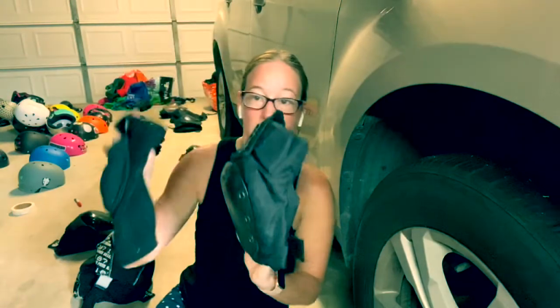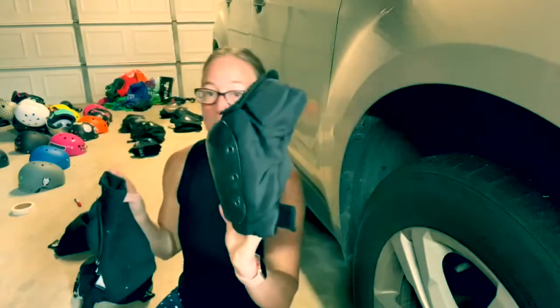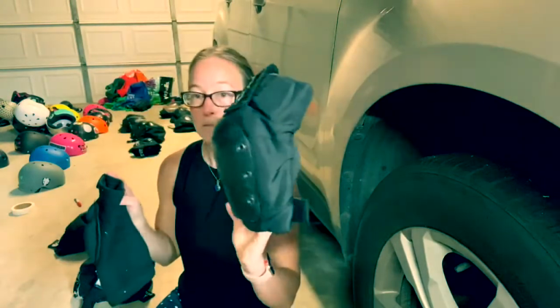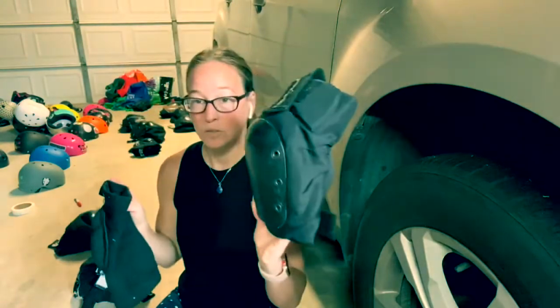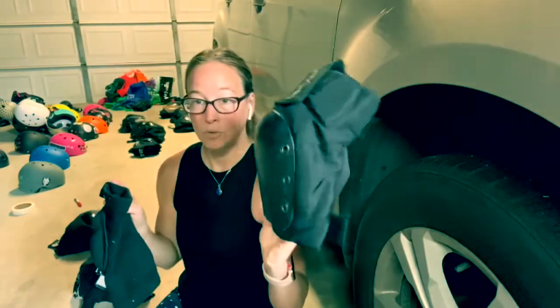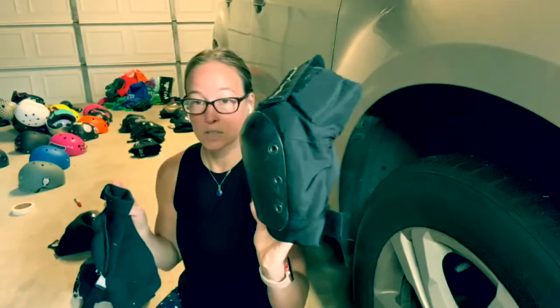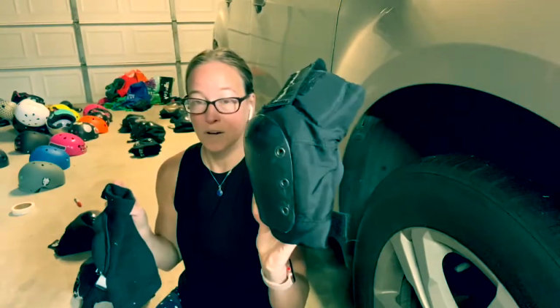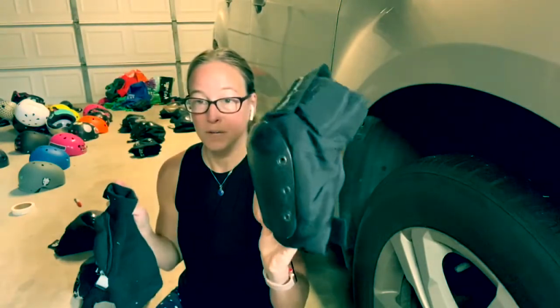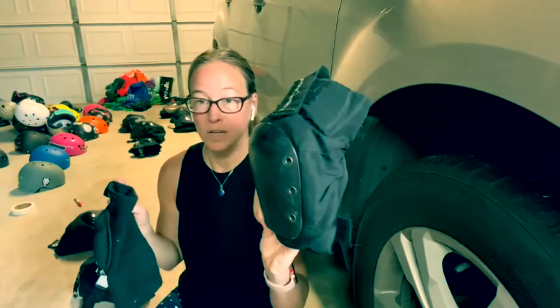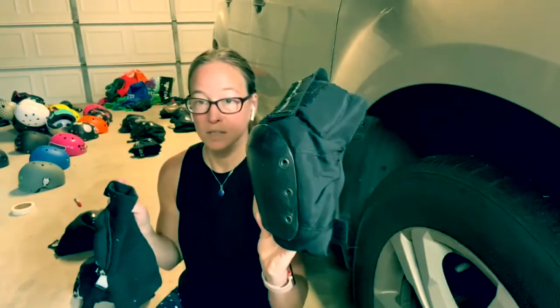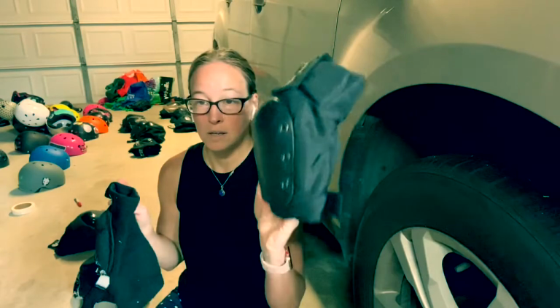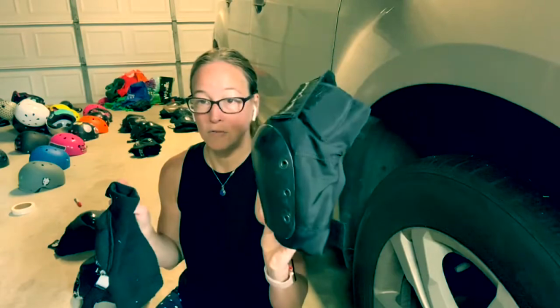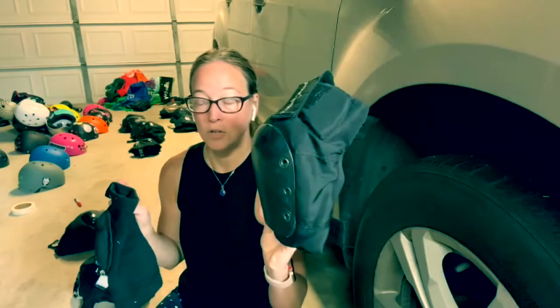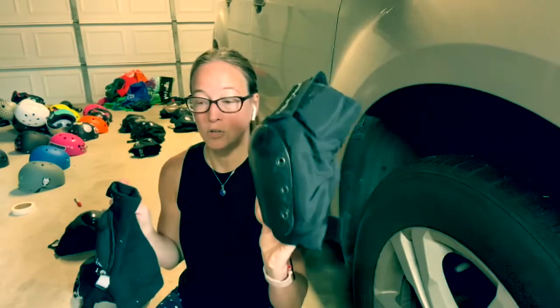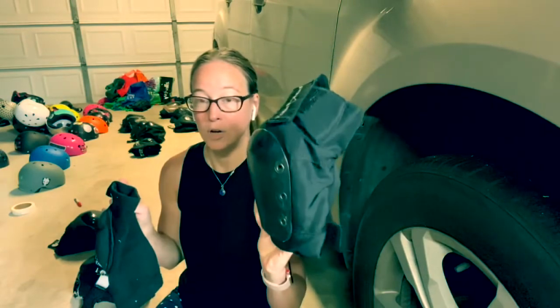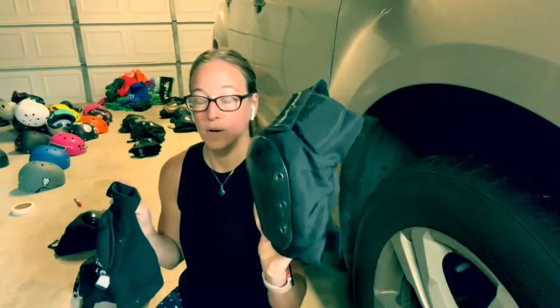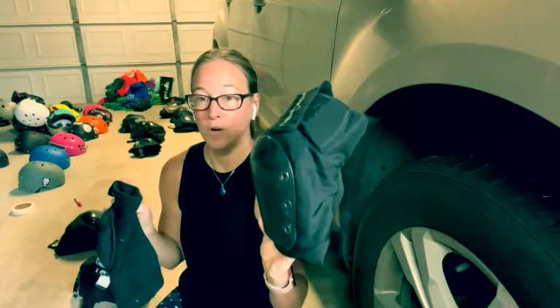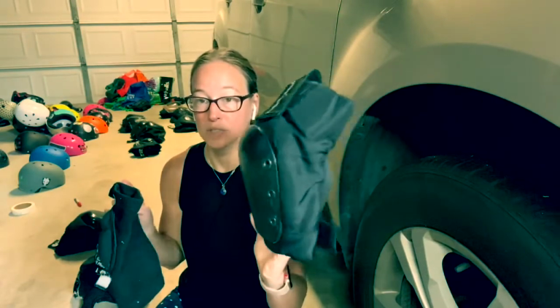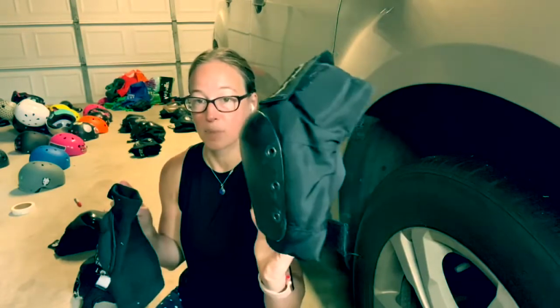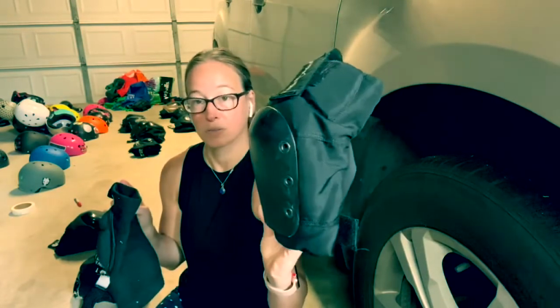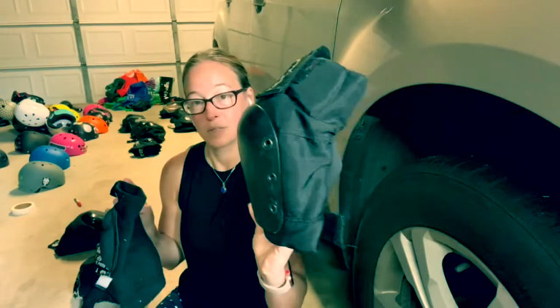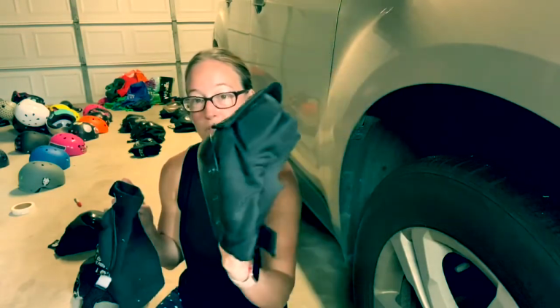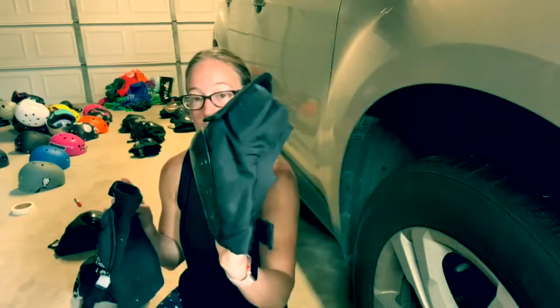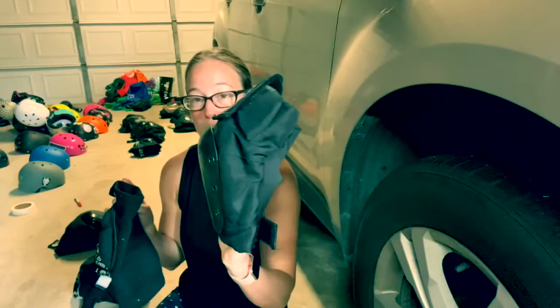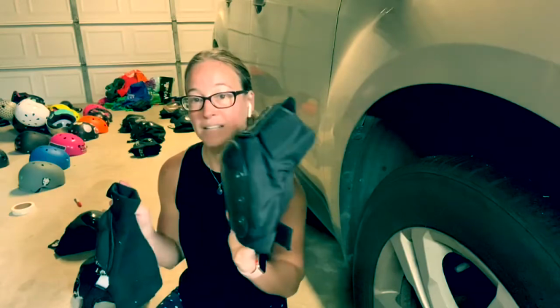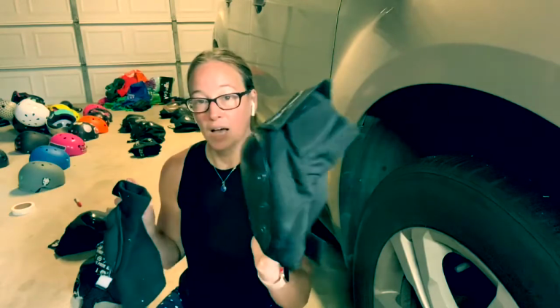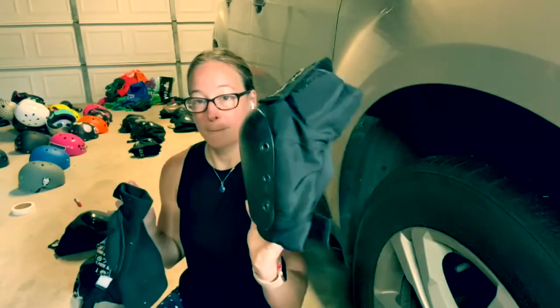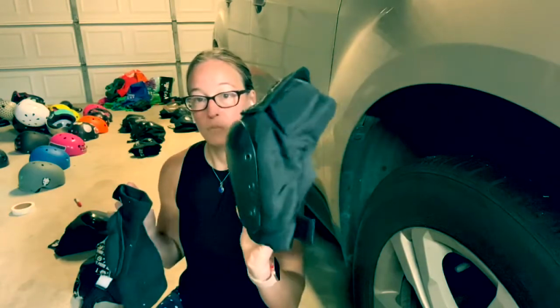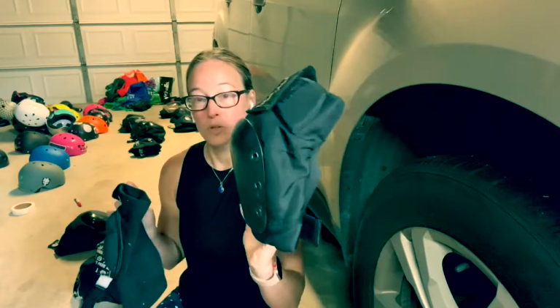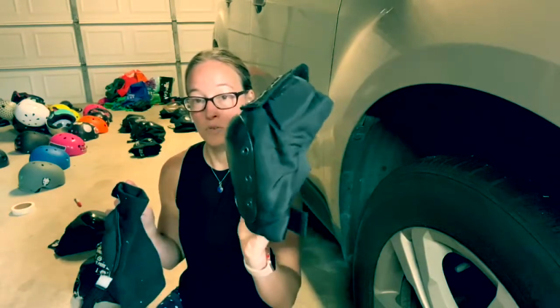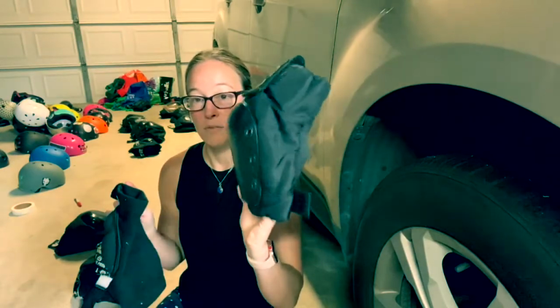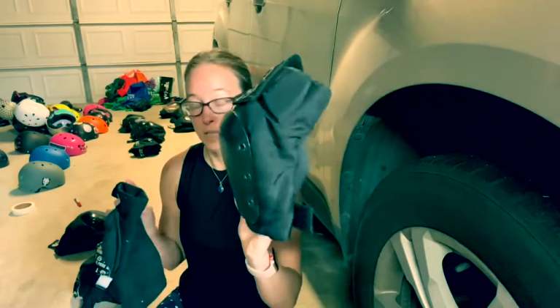You're going to survive beginner class like this if you do not weigh over 160 pounds. If you're a lightweight, you can survive in these.